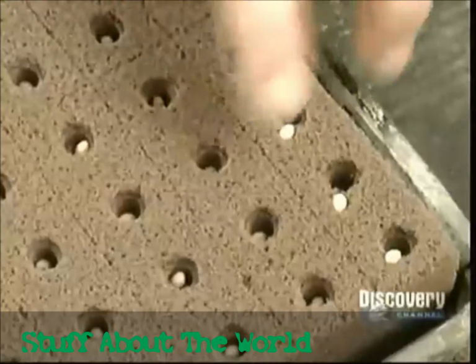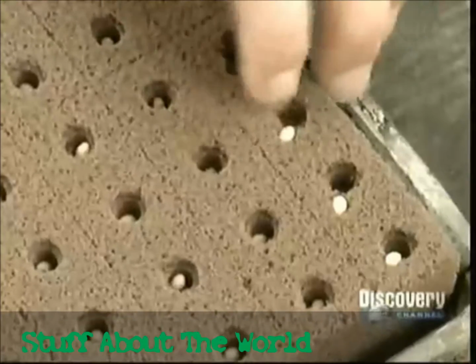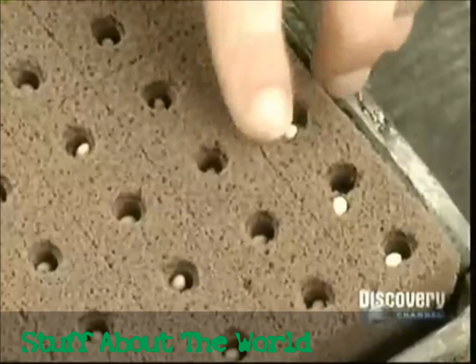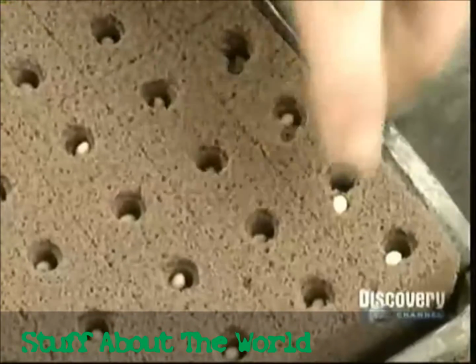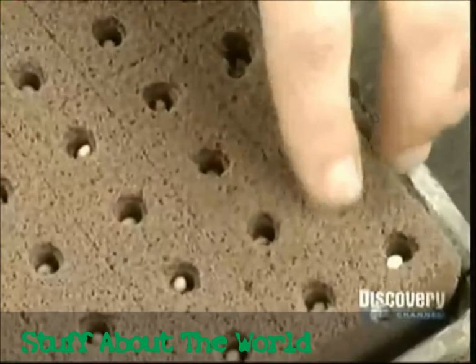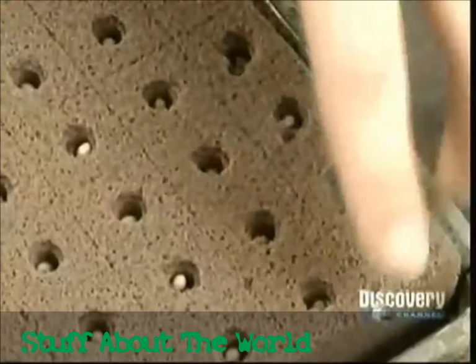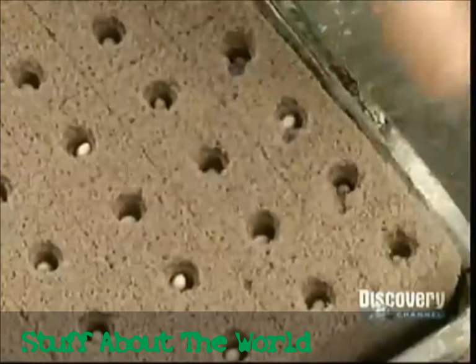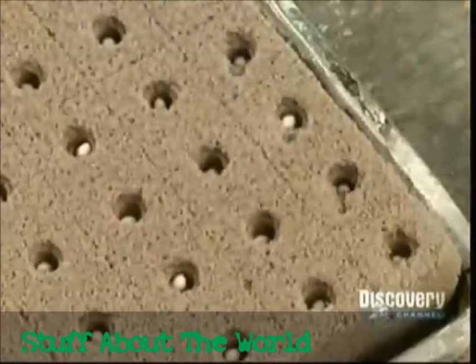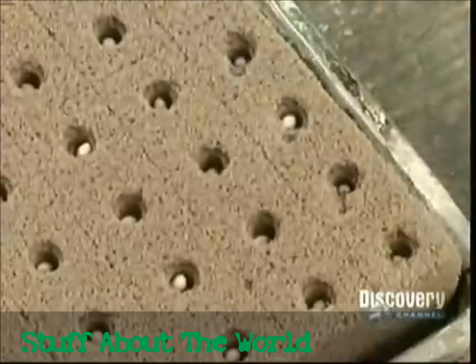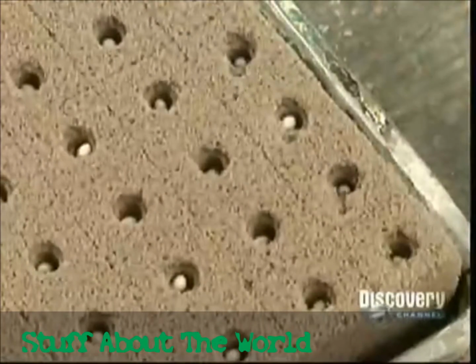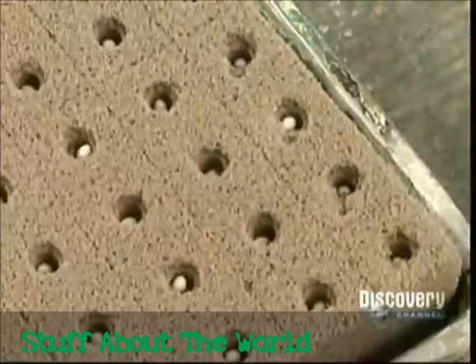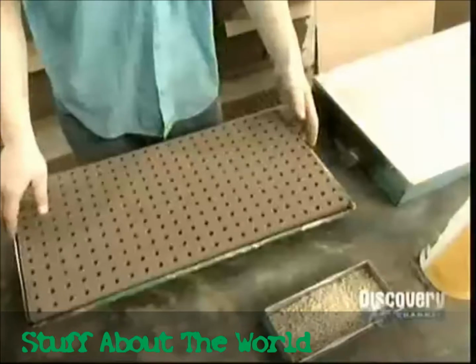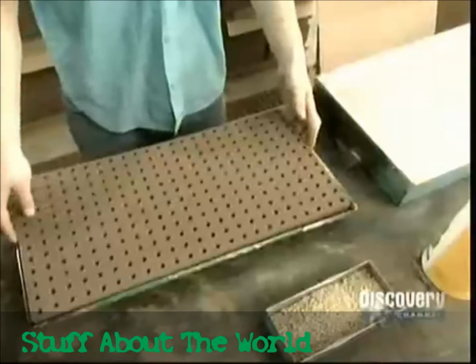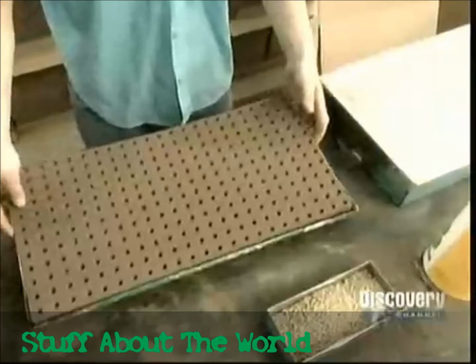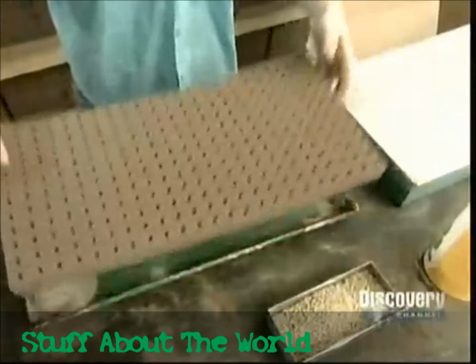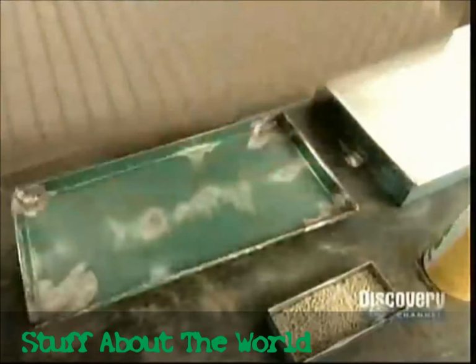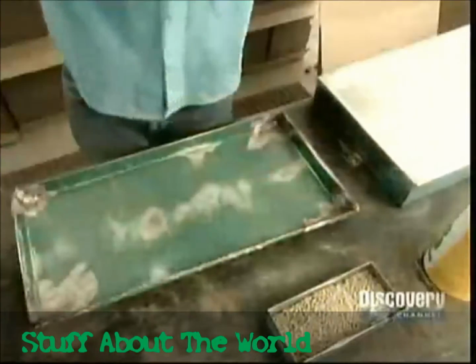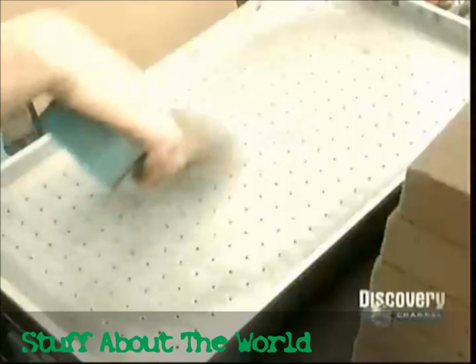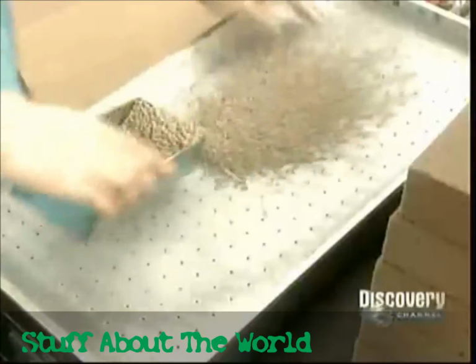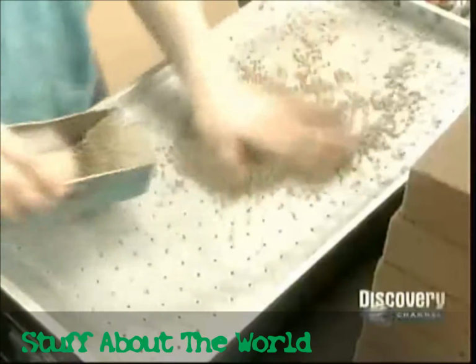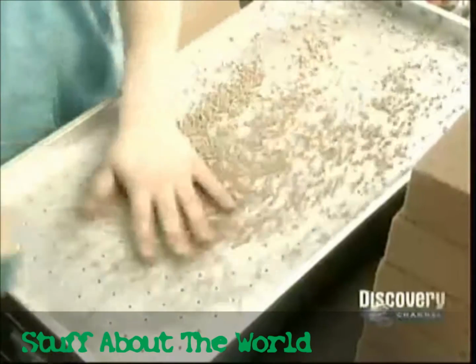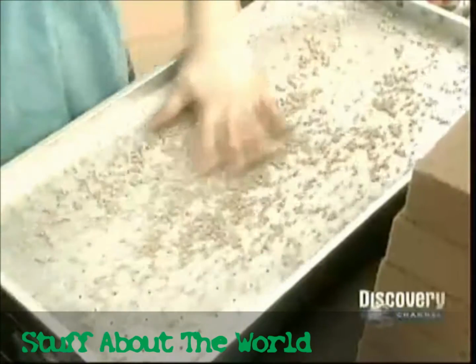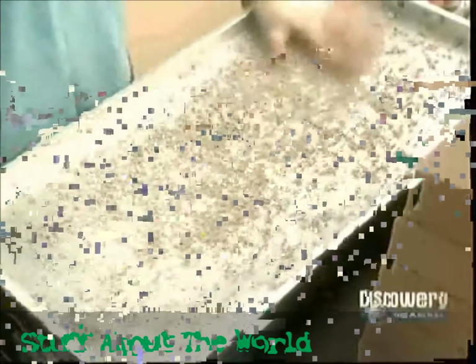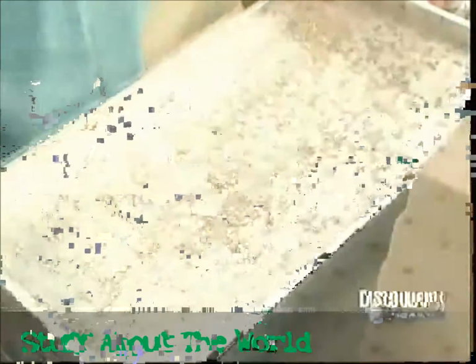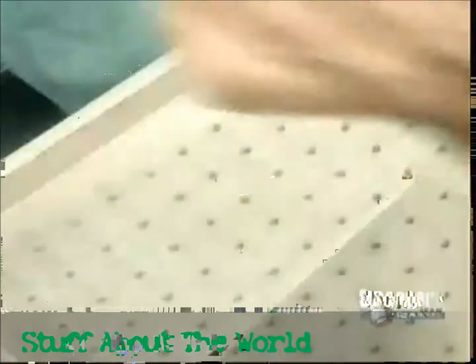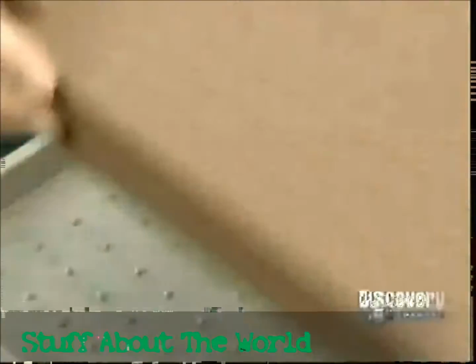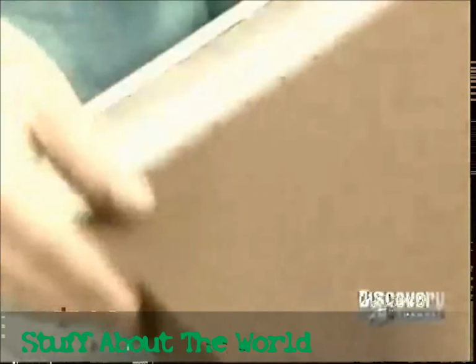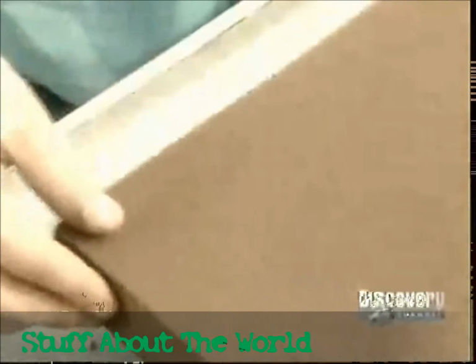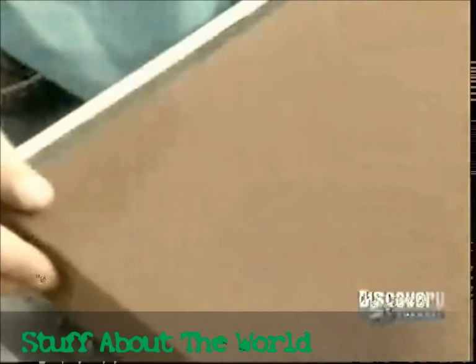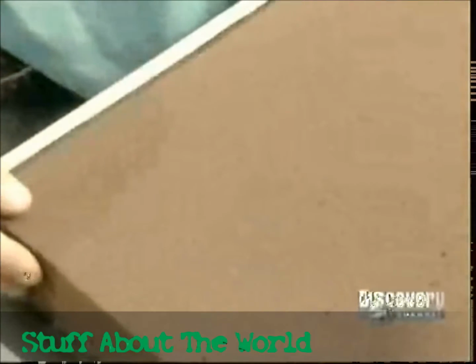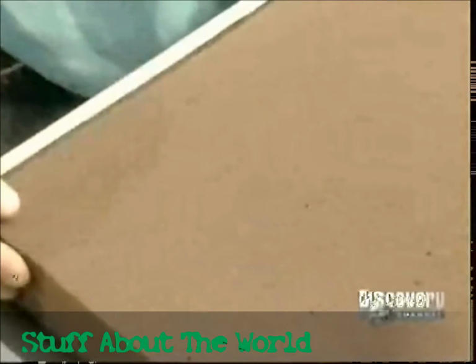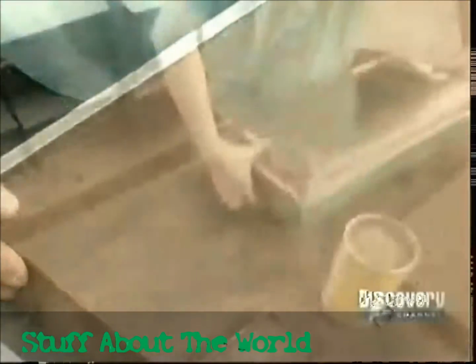The seeds are coated in clay. Clay holds in moisture to nourish the seed, but also breaks apart easily to let the seed sprout.